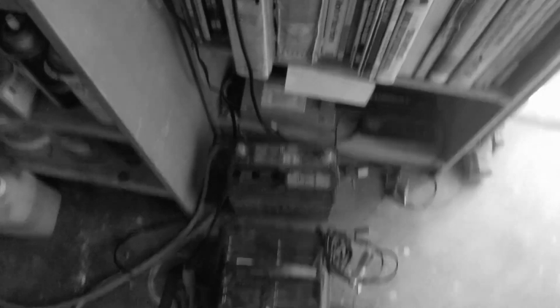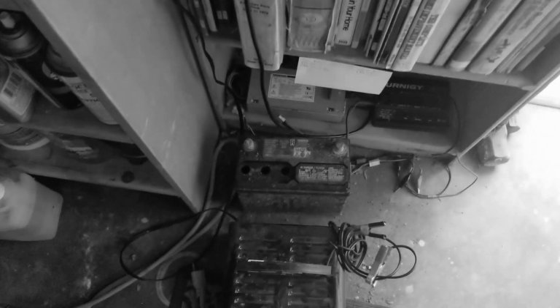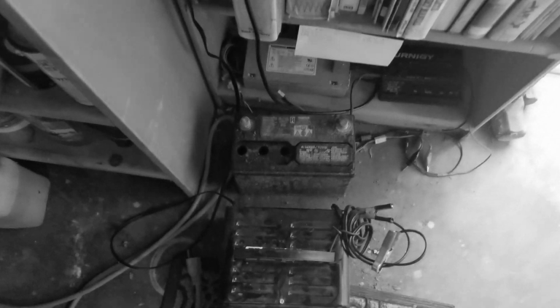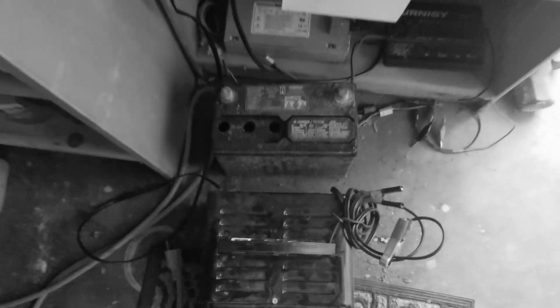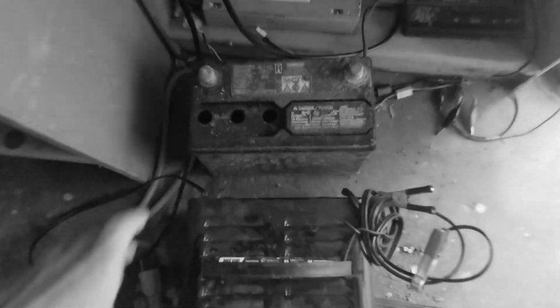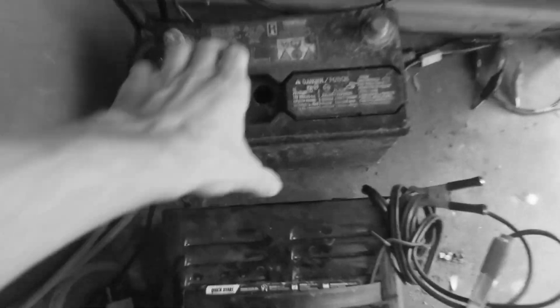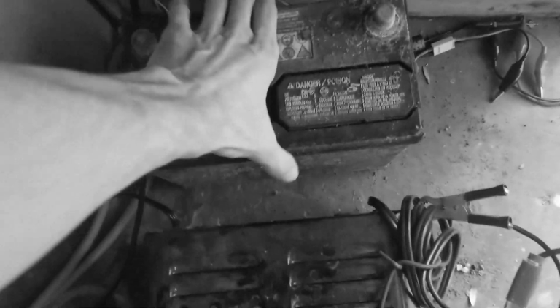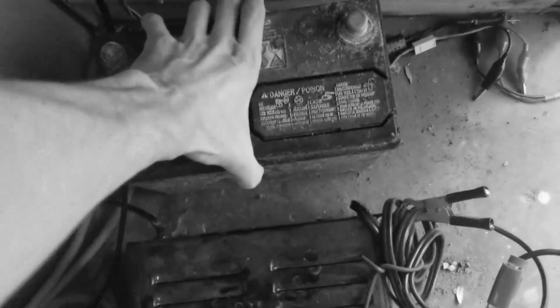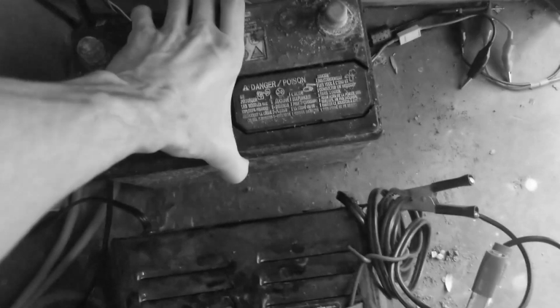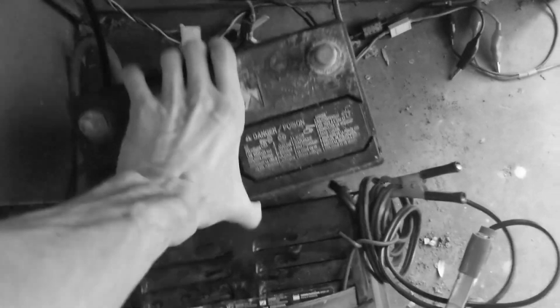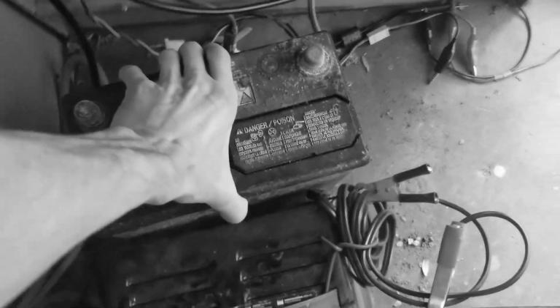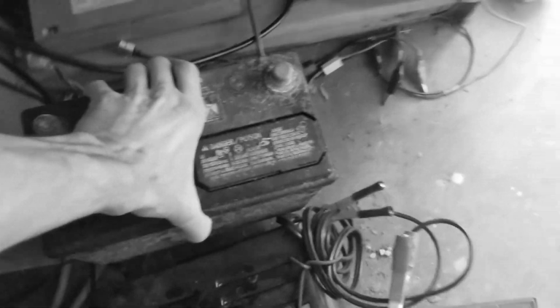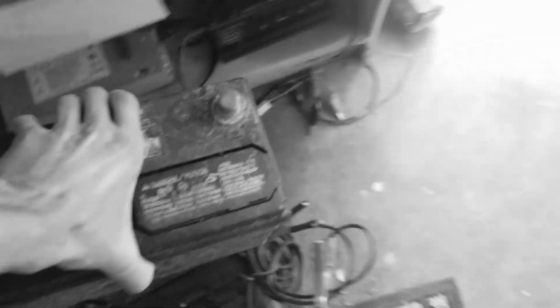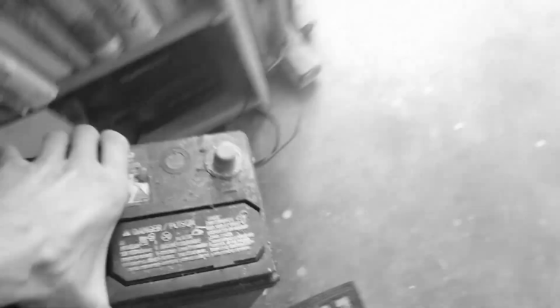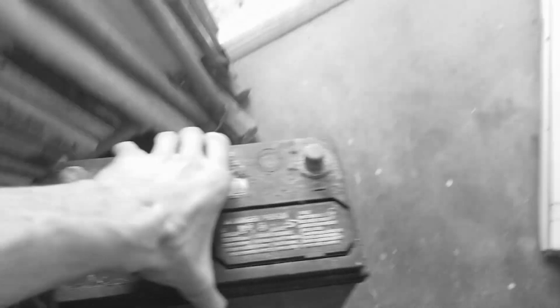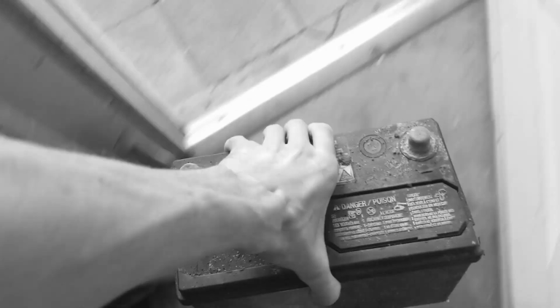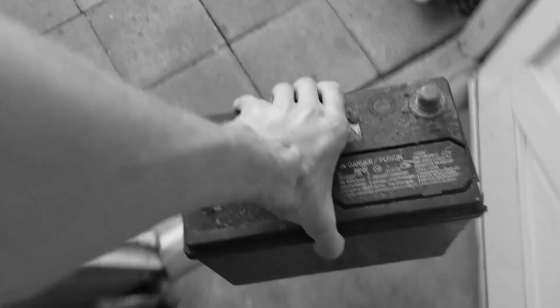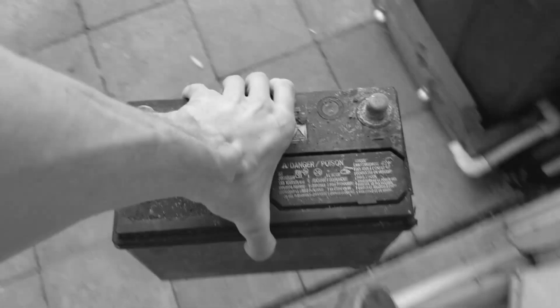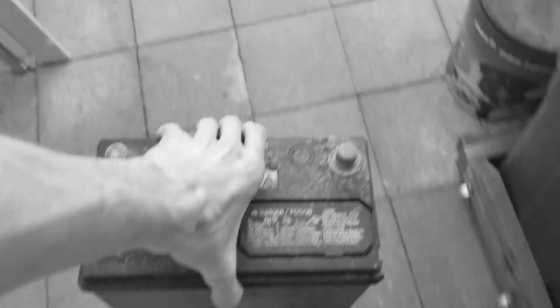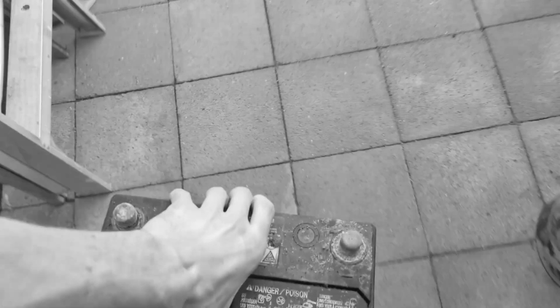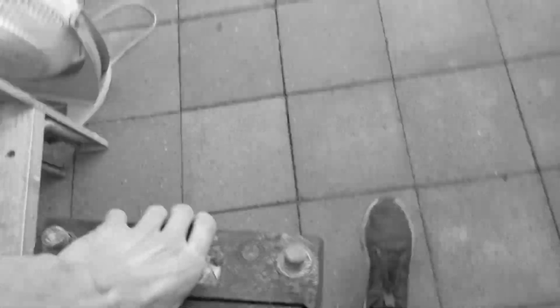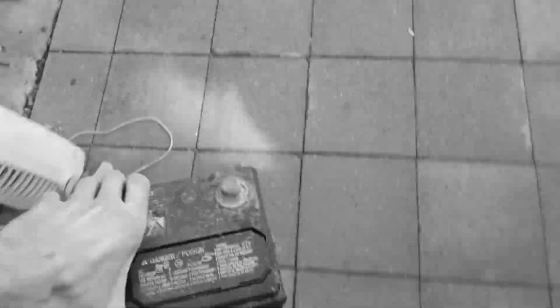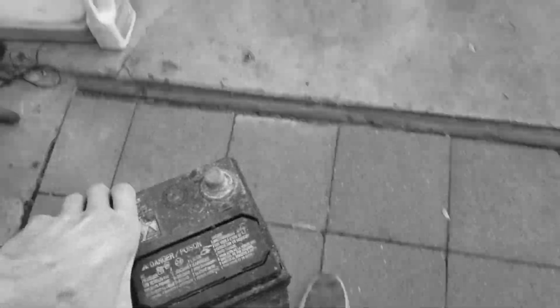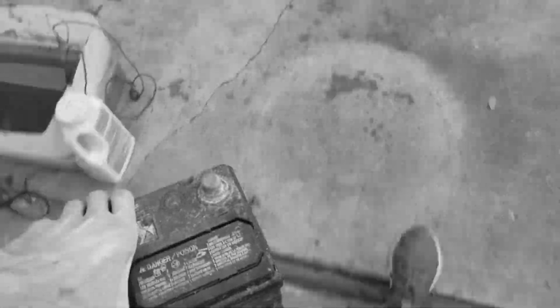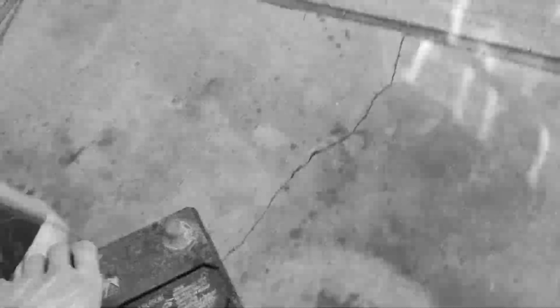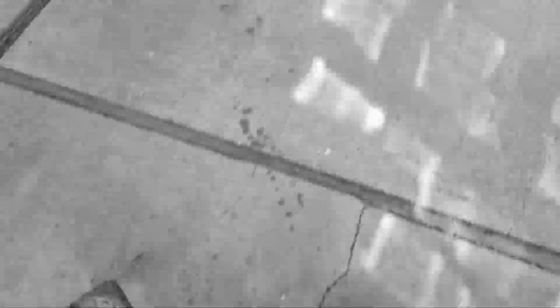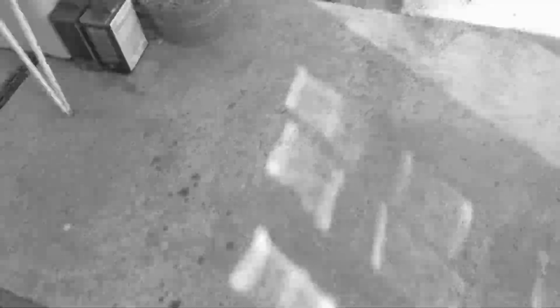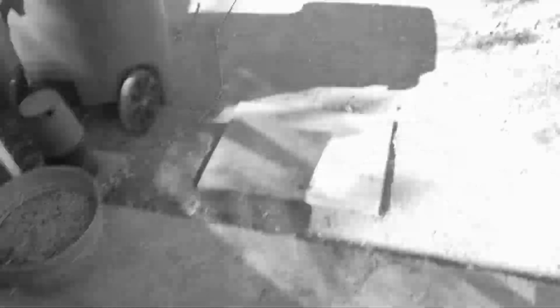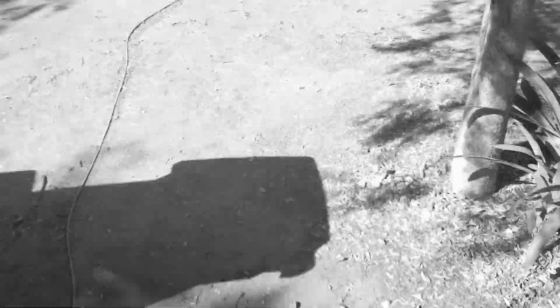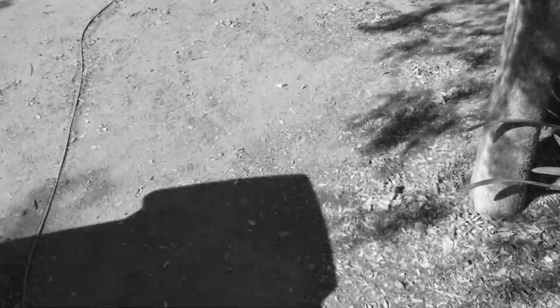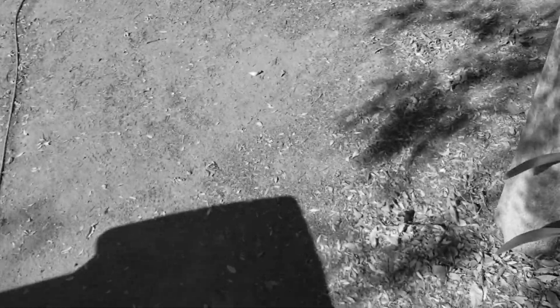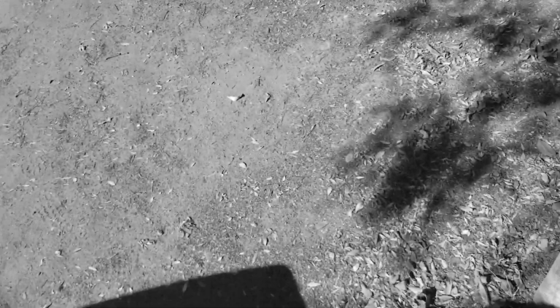Before I go, let me just take this battery here — it just popped up as good on the charger.